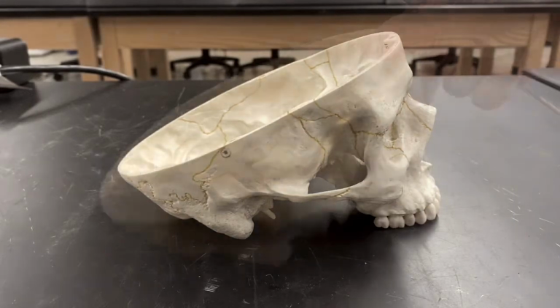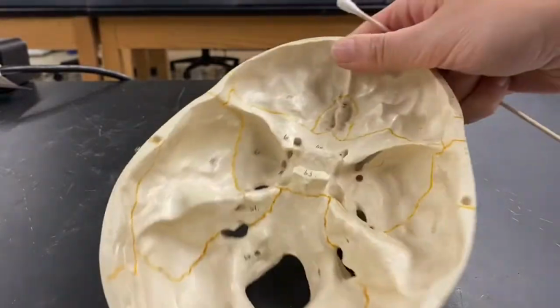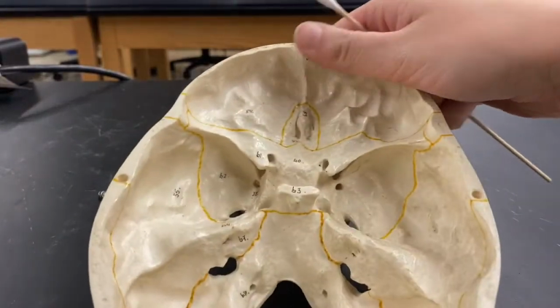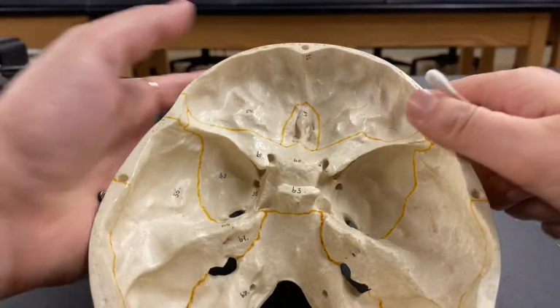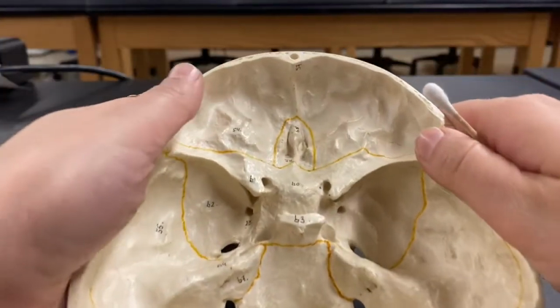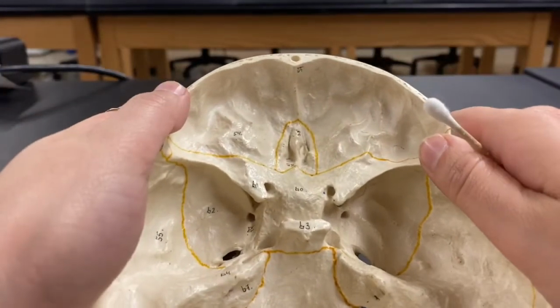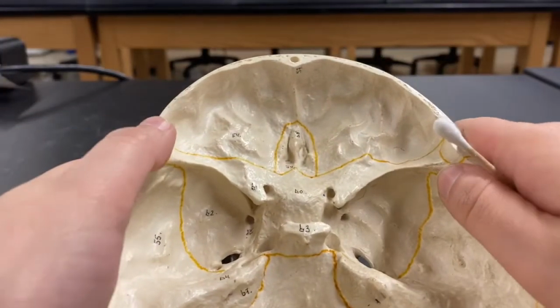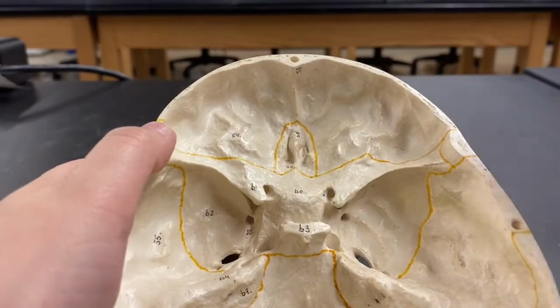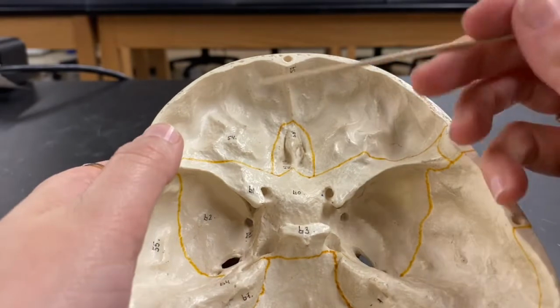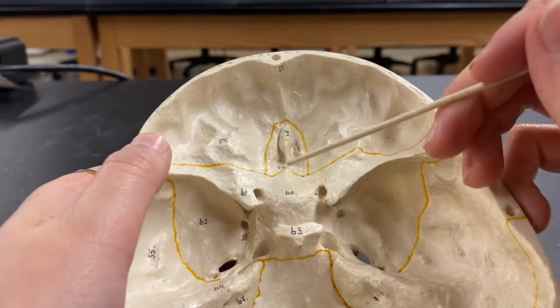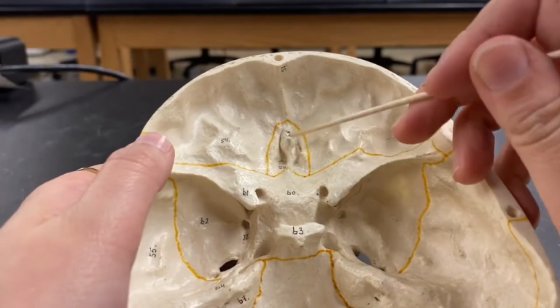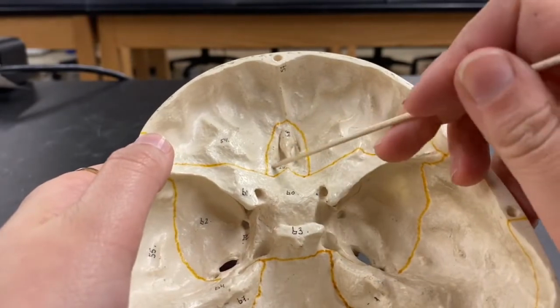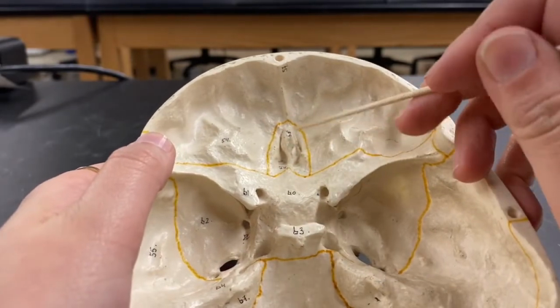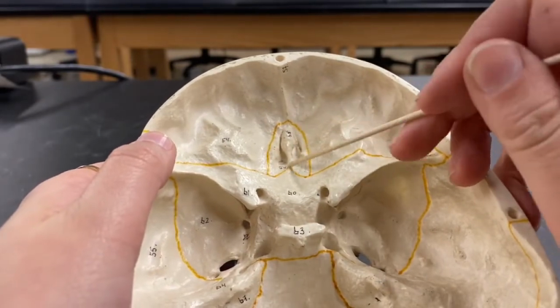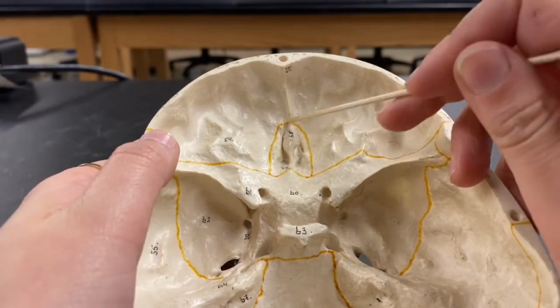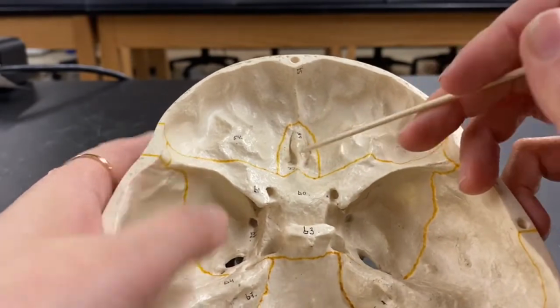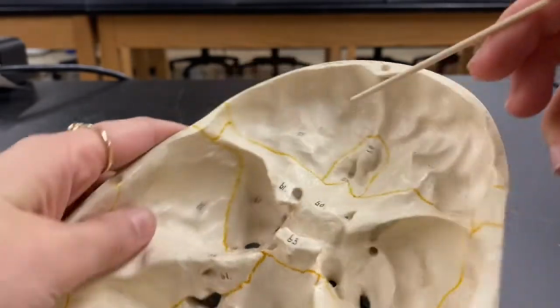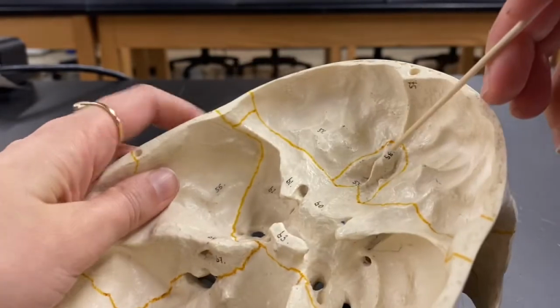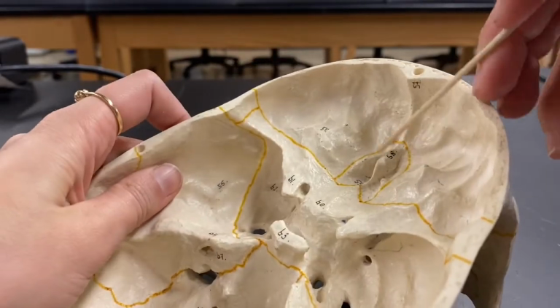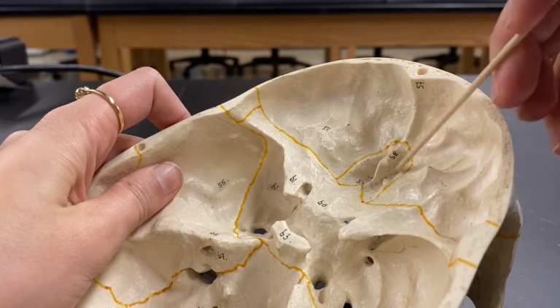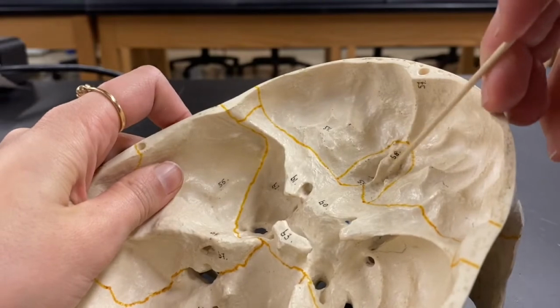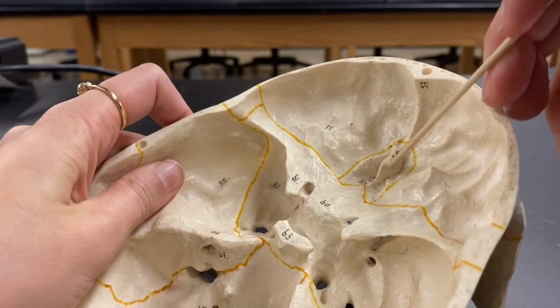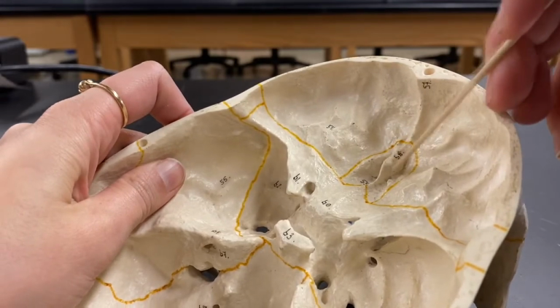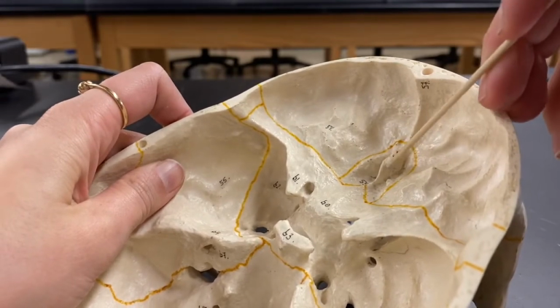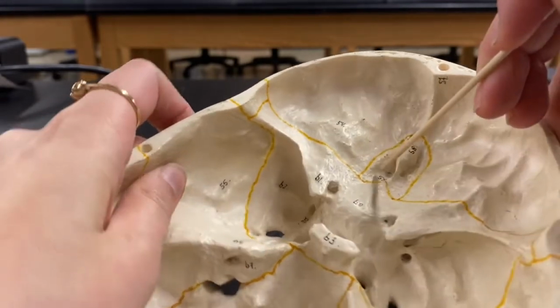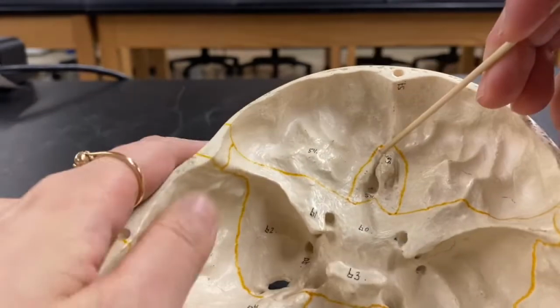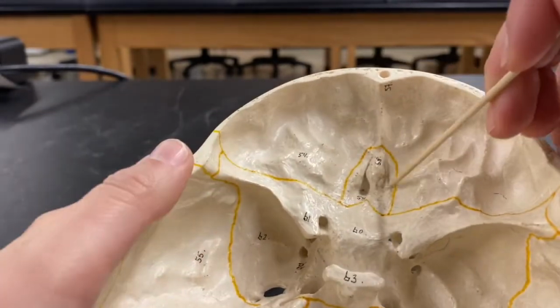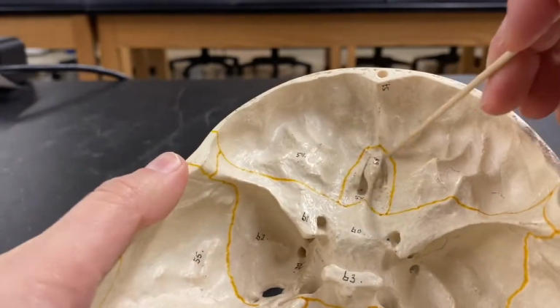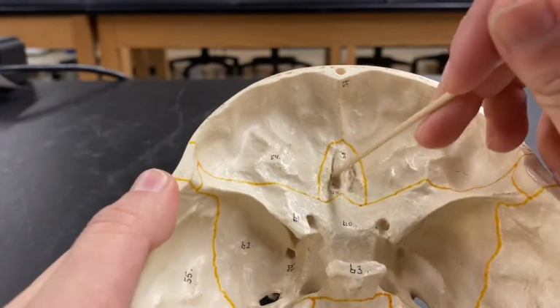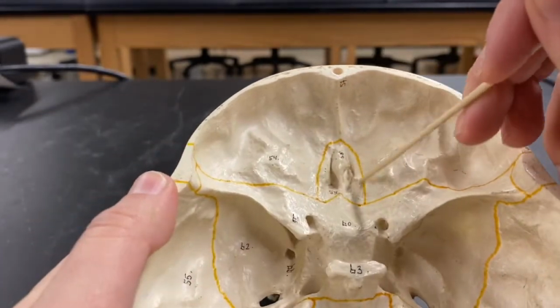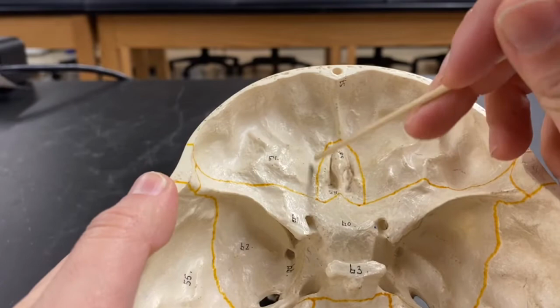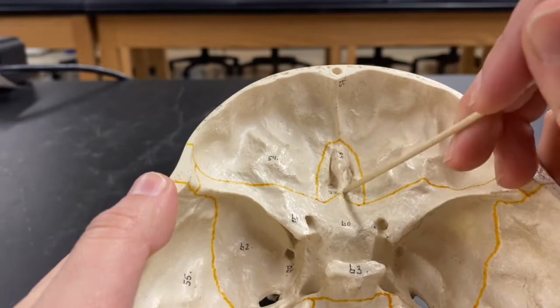Let's look at the skull from an internal view. Right here is your ethmoid bone. This little fin-like structure is the crista galli, and the plate circulating around that is the cribriform plate.